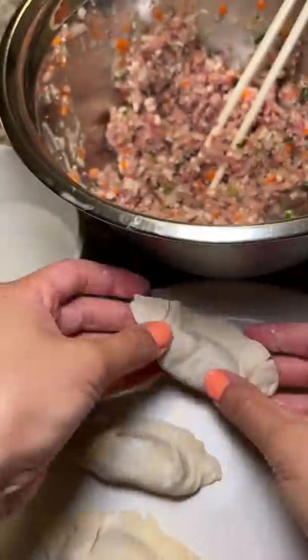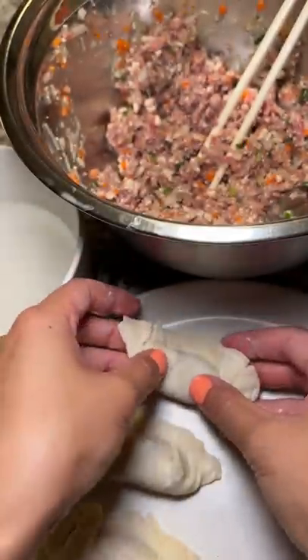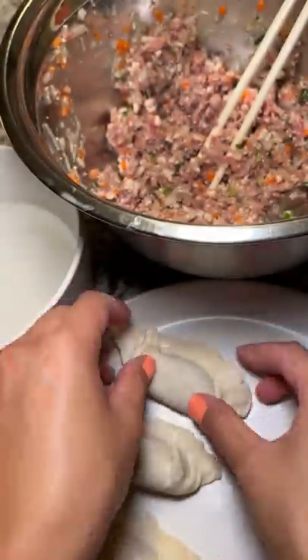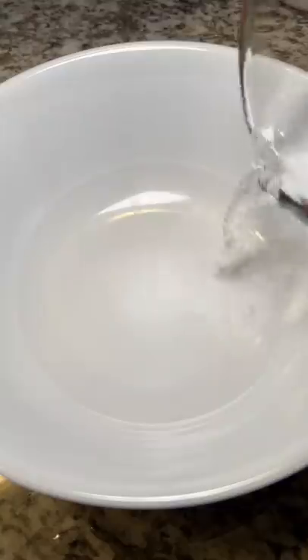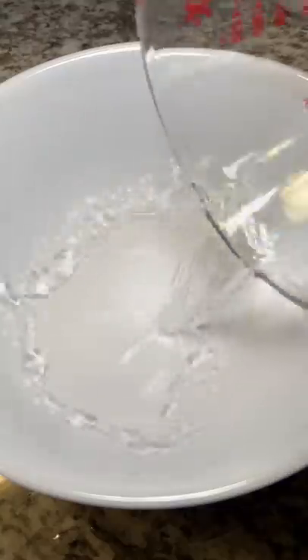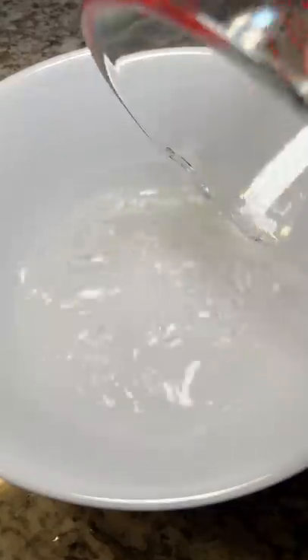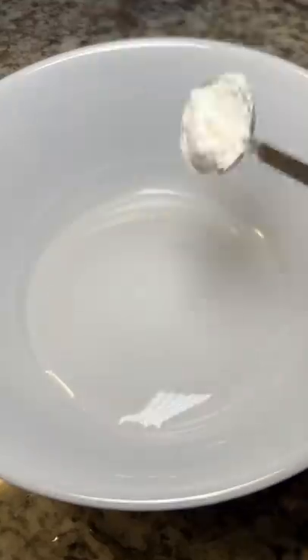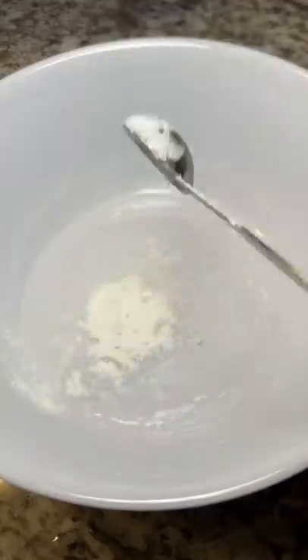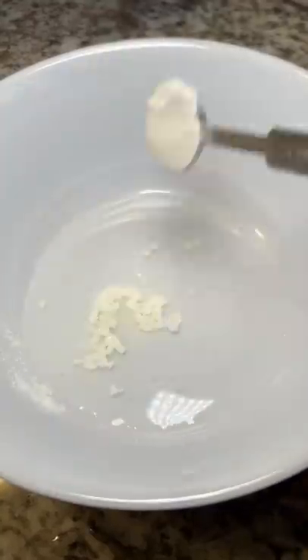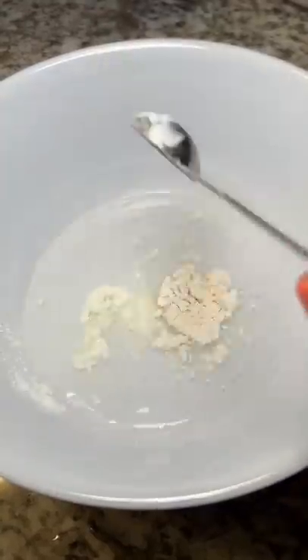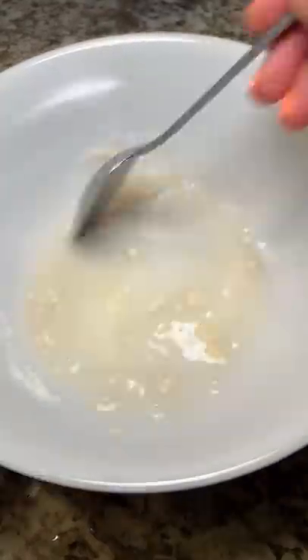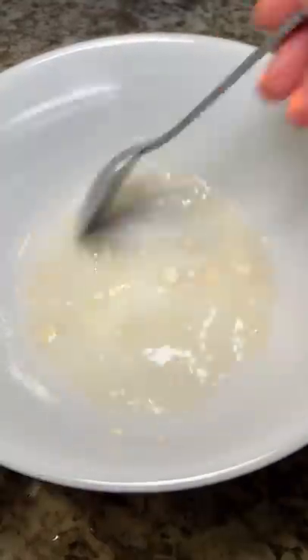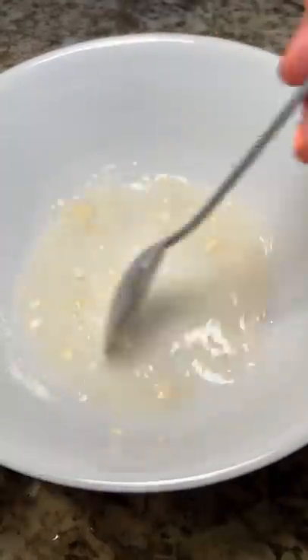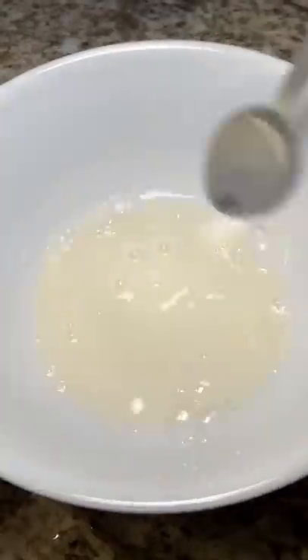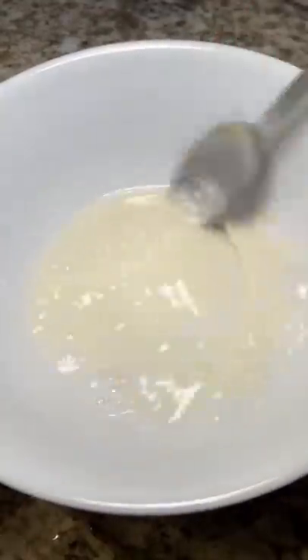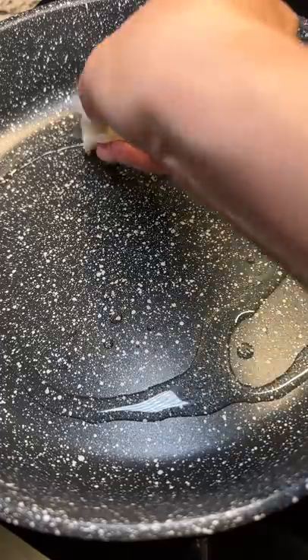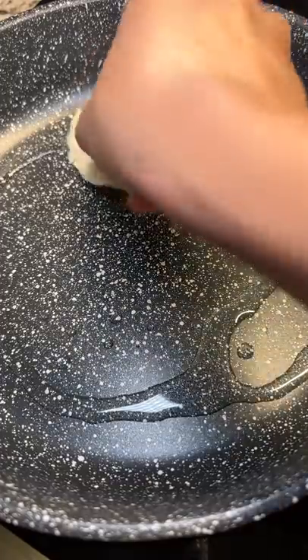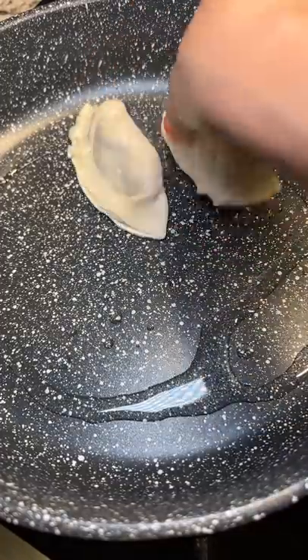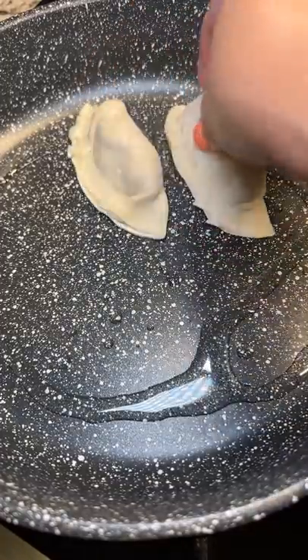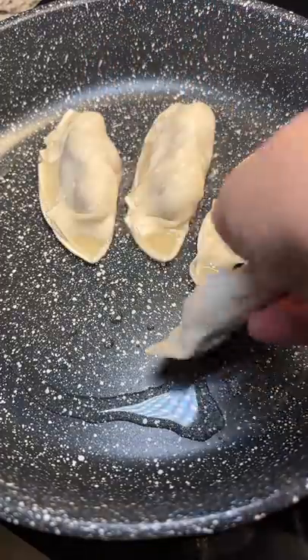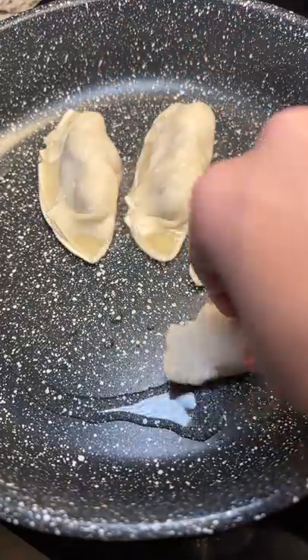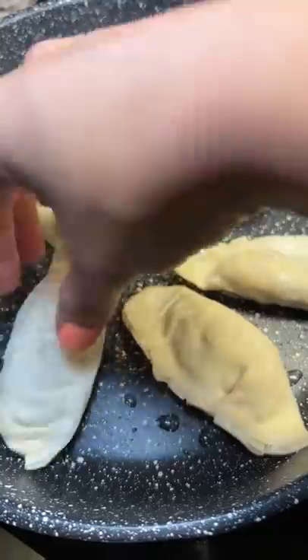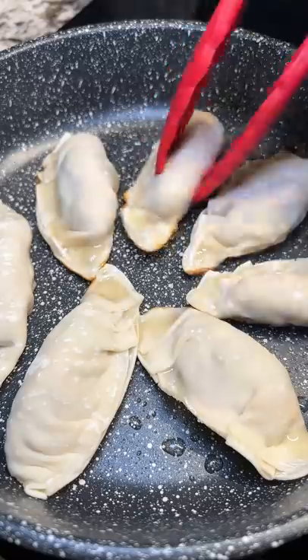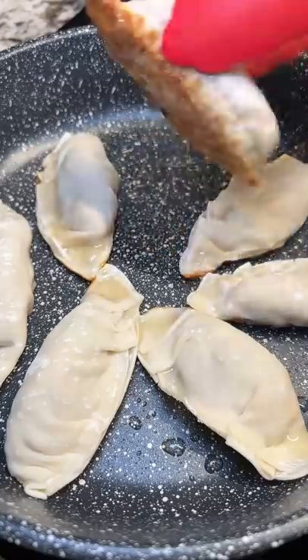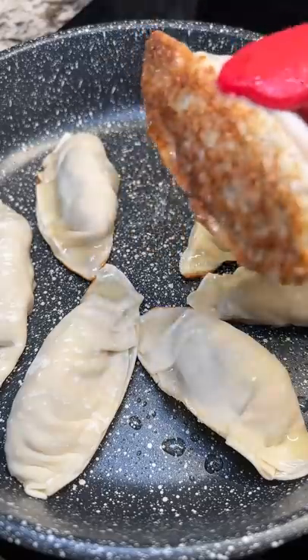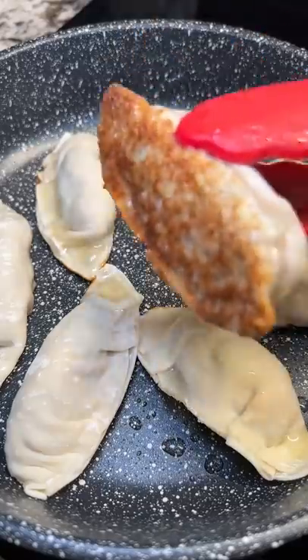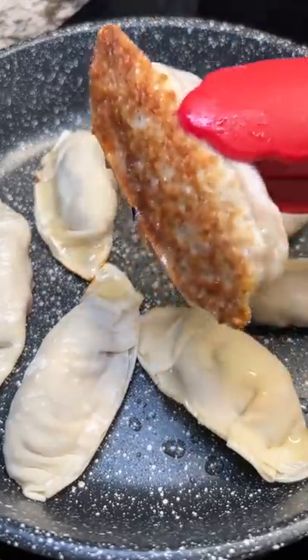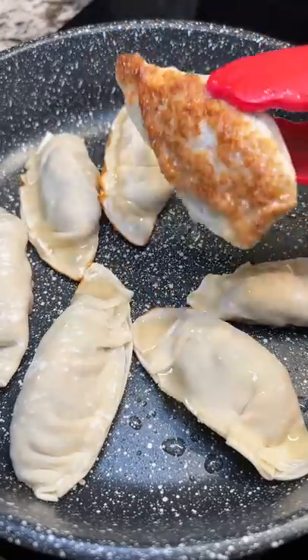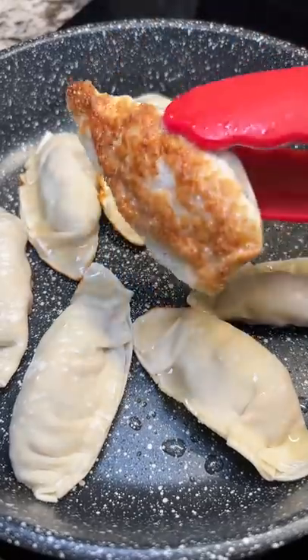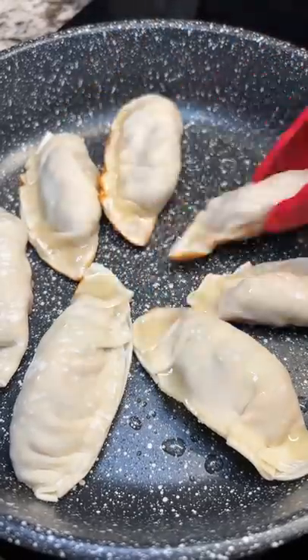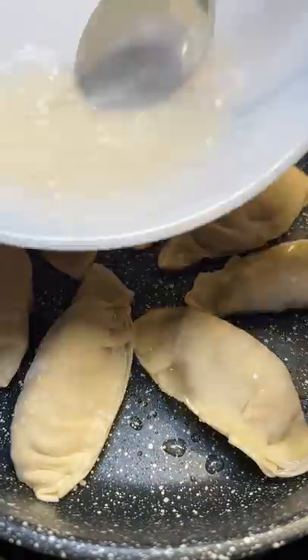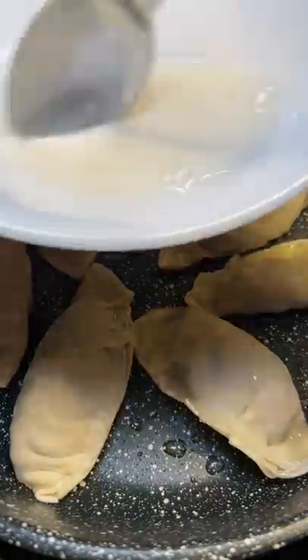Then I mixed water, cornstarch, and flour for the dumpling skirts. I tossed them into a hot nonstick pan and cooked until a nice crust developed. Then I poured in the cornstarch mix and covered with a lid.